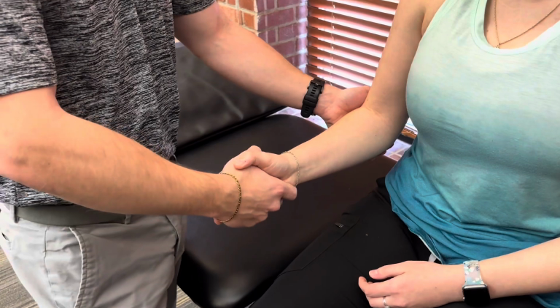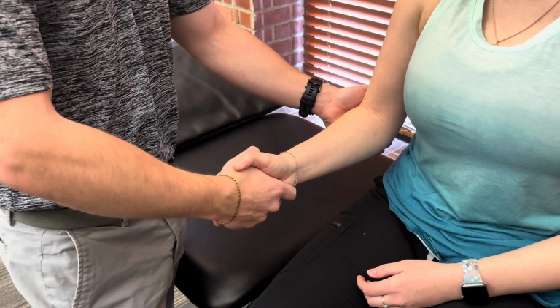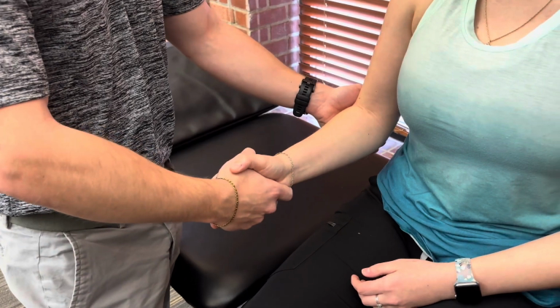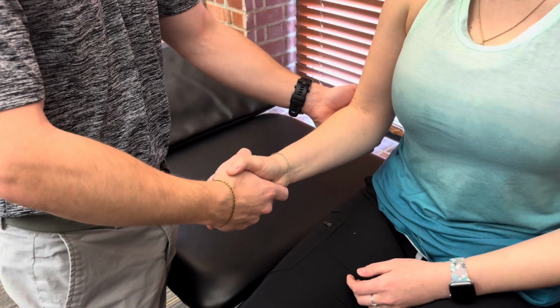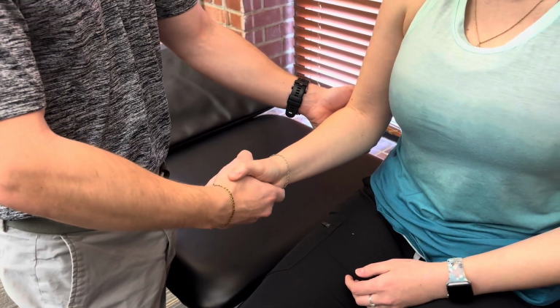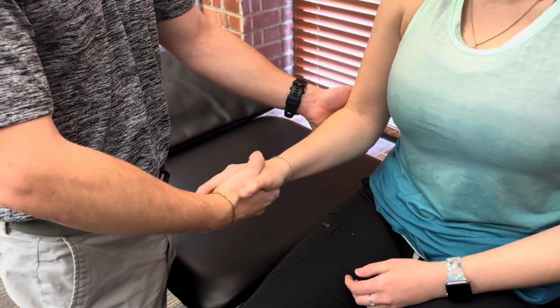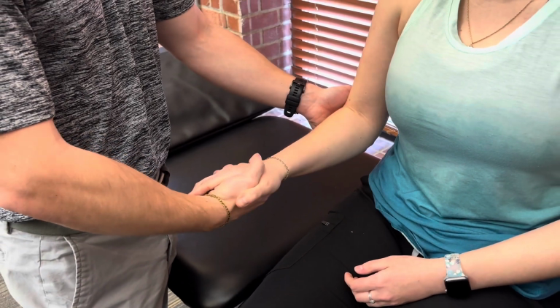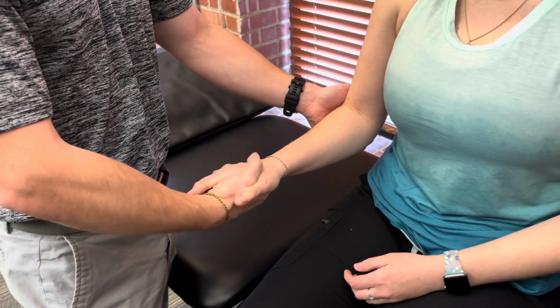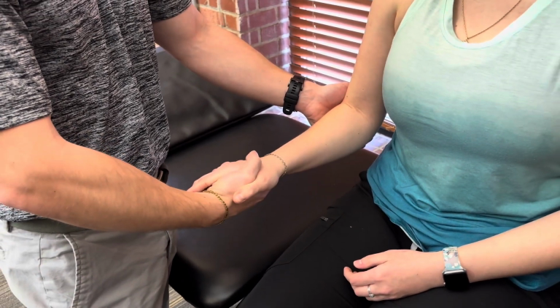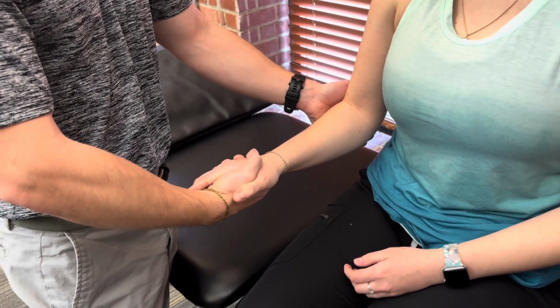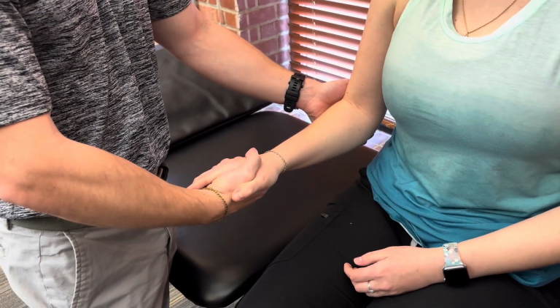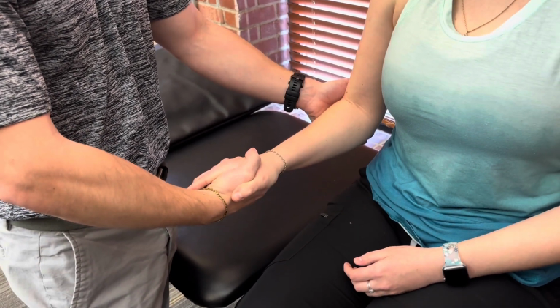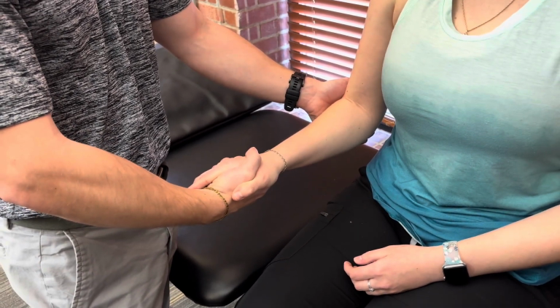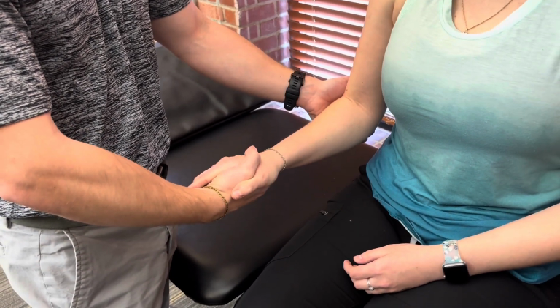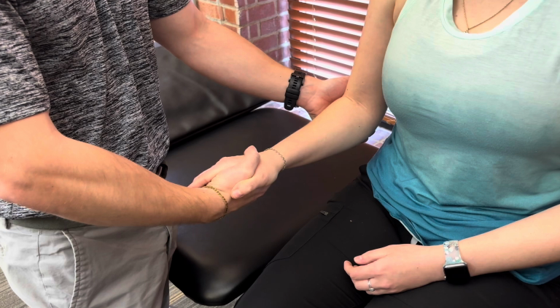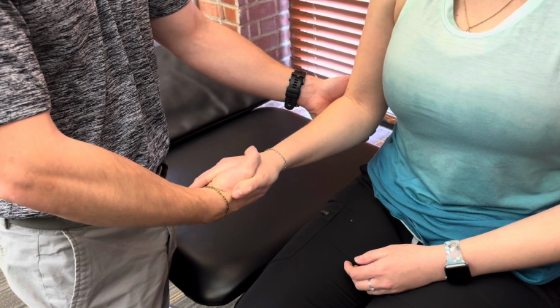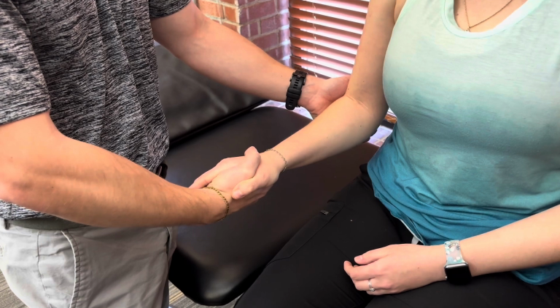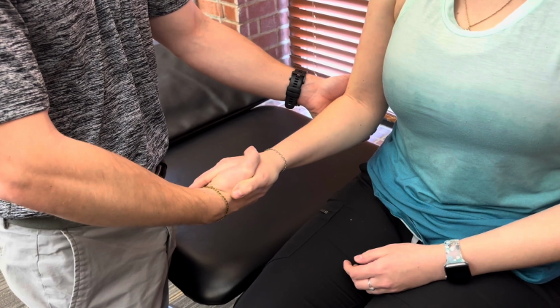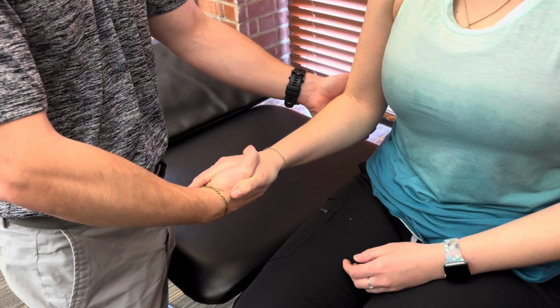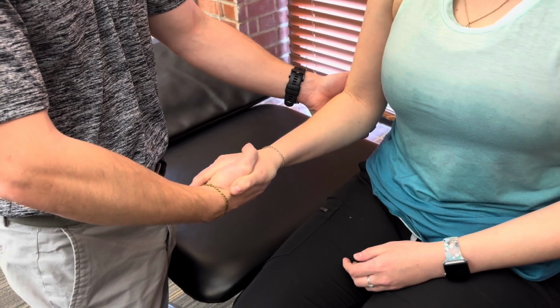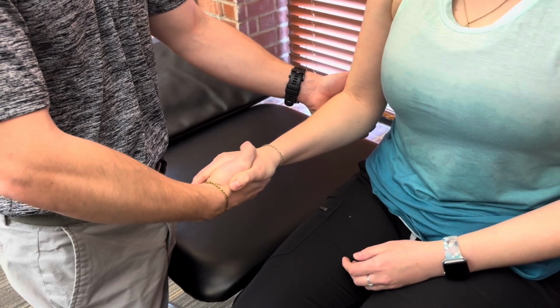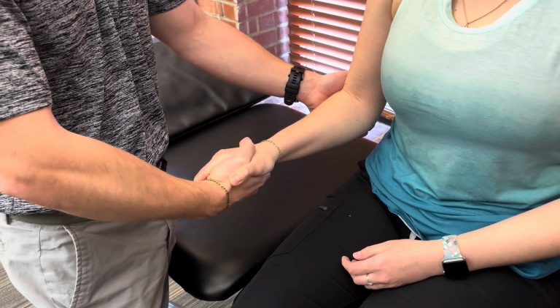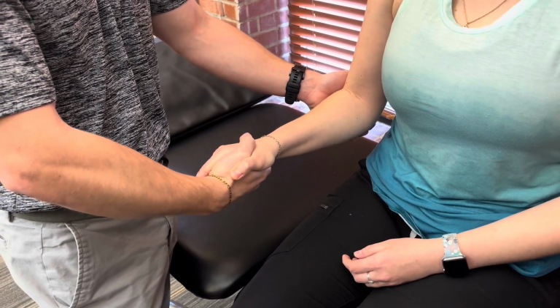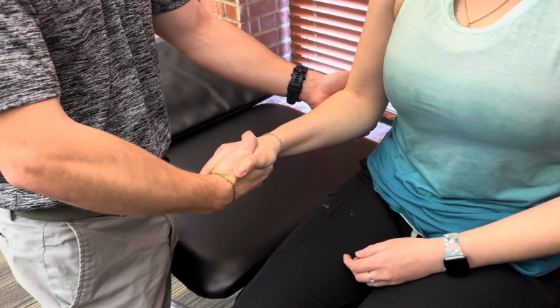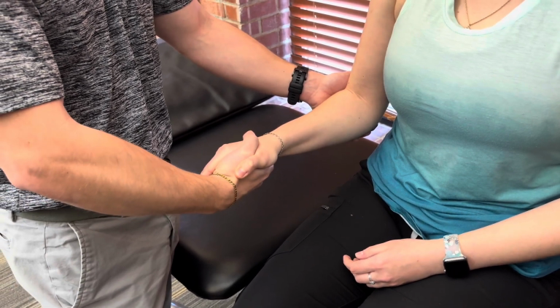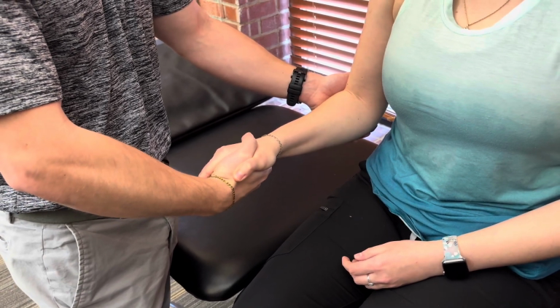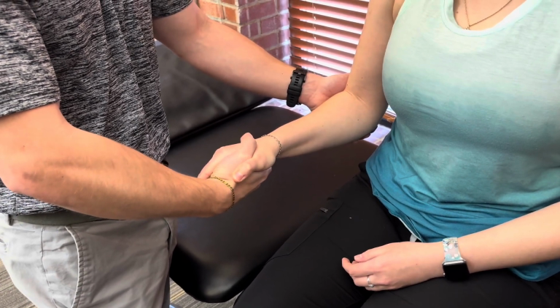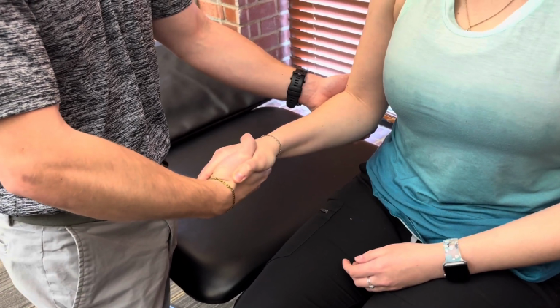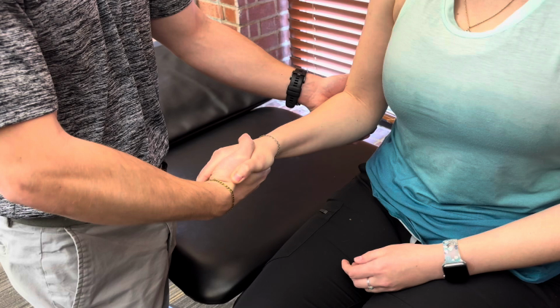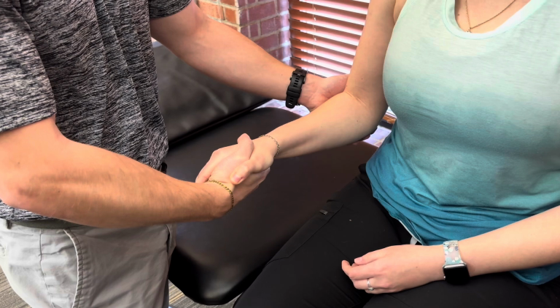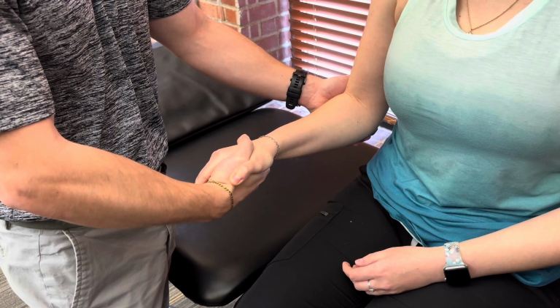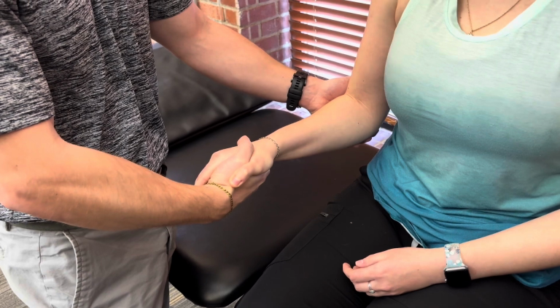So I'm gonna have the patient try to supinate her hand — try to take her palm up. I'm gonna provide strong resistance. Go ahead and supinate there. I'm gonna provide strong resistance. That would be for a grade five.